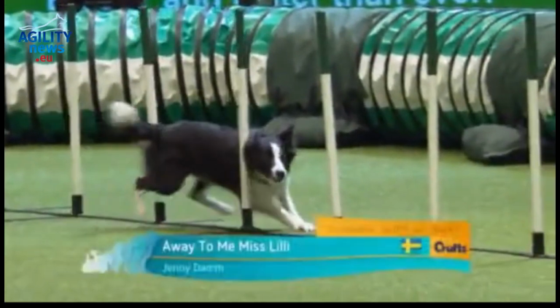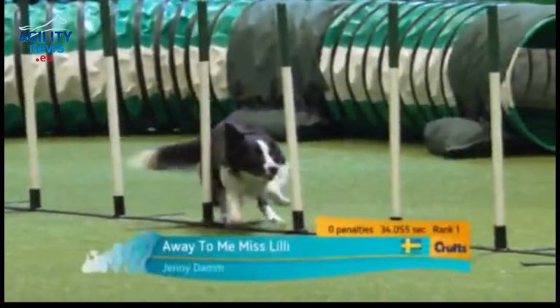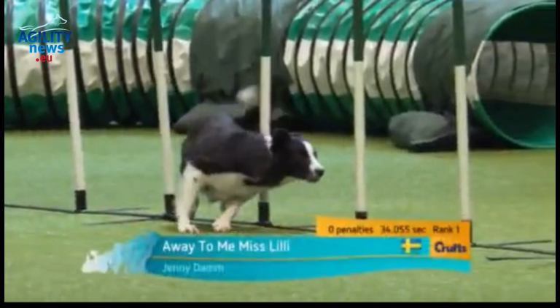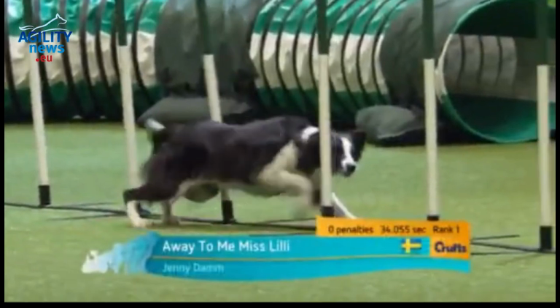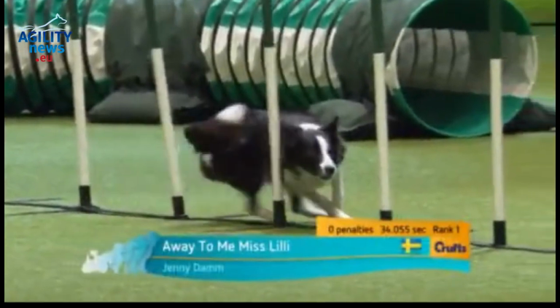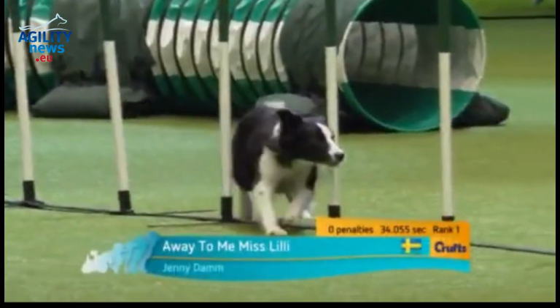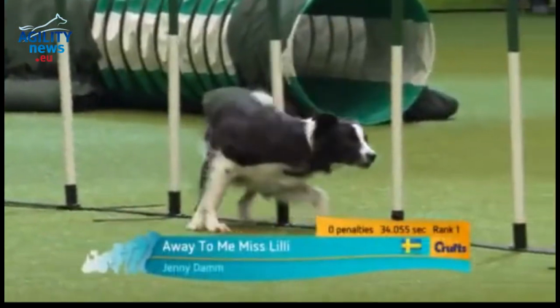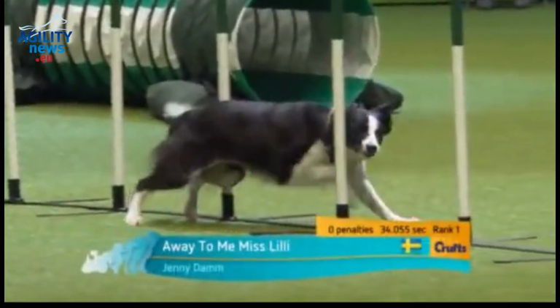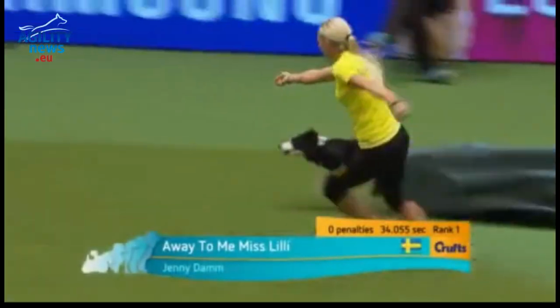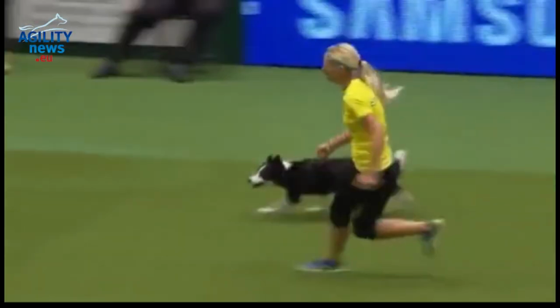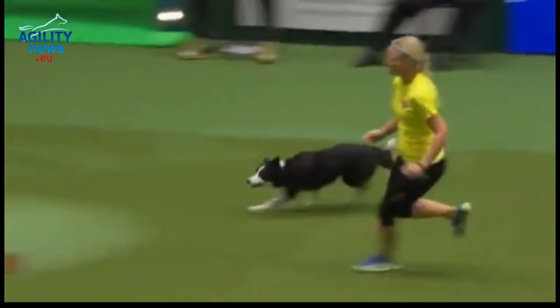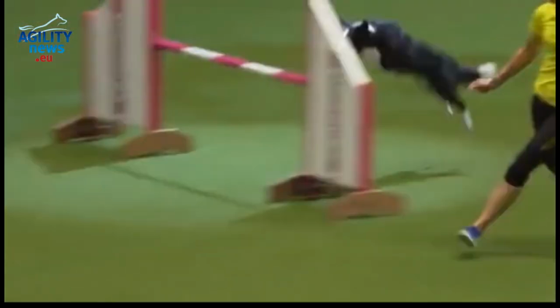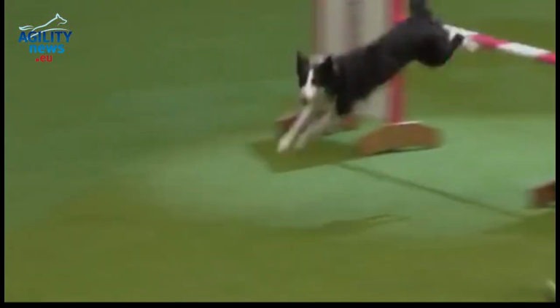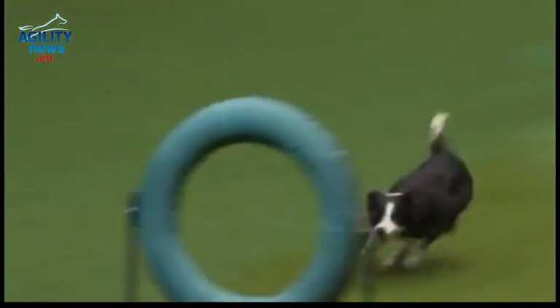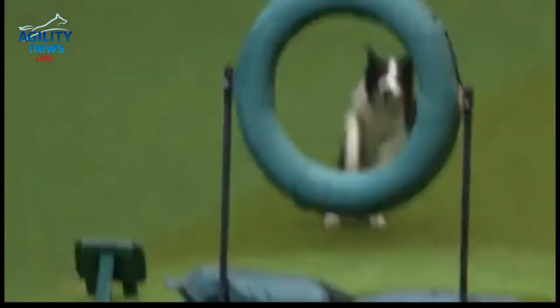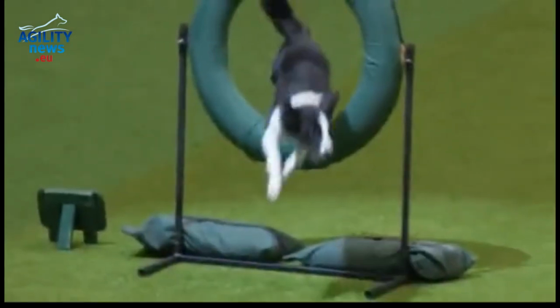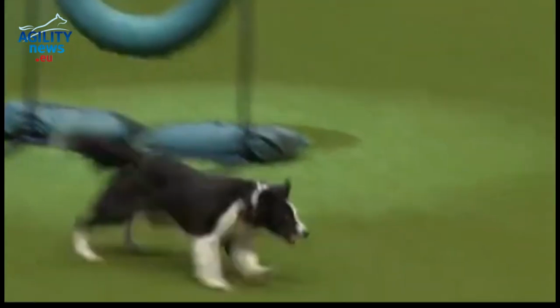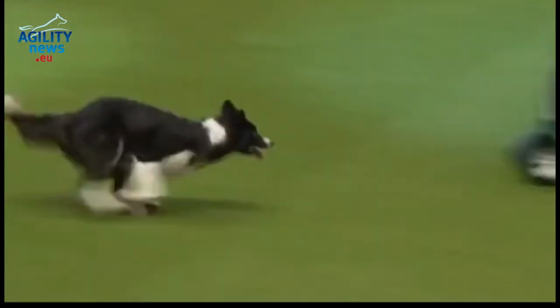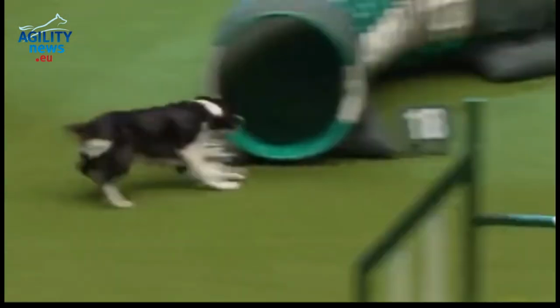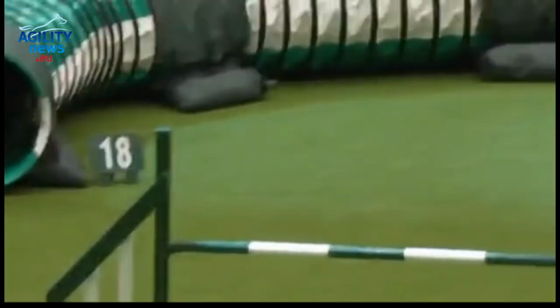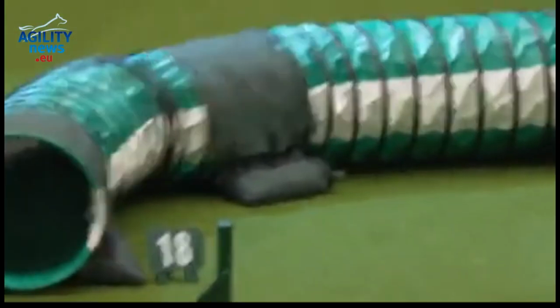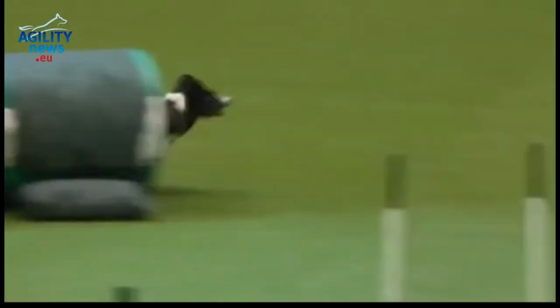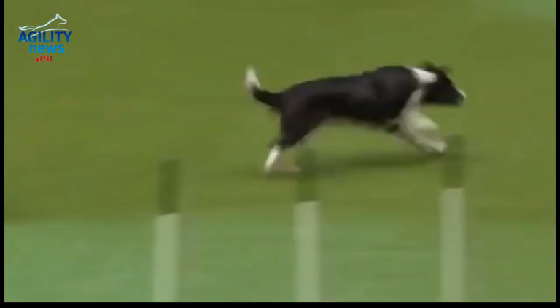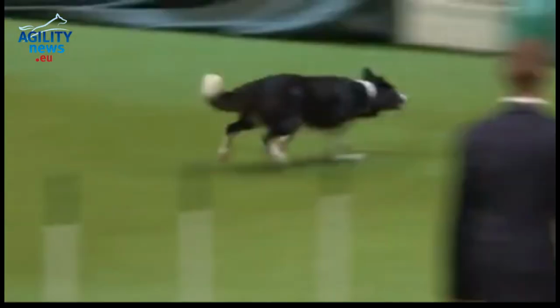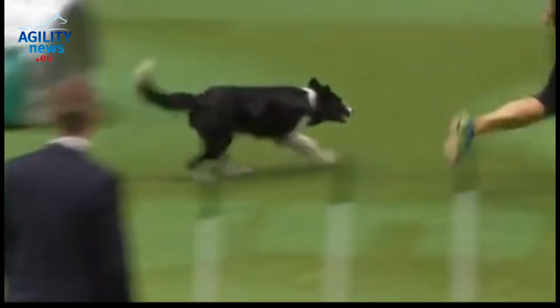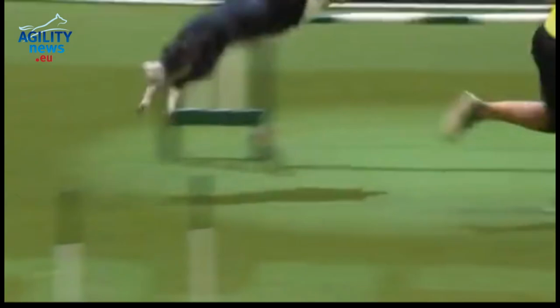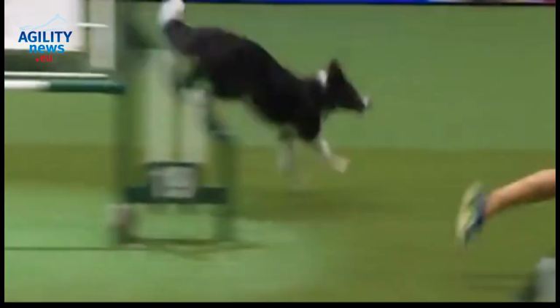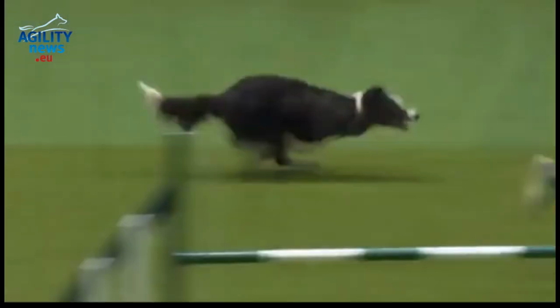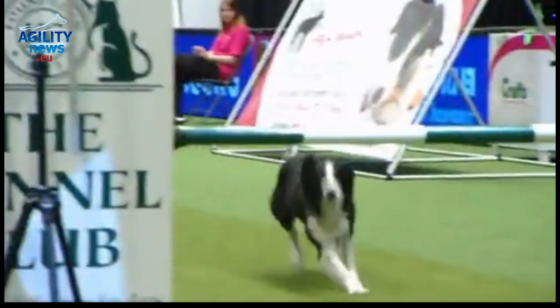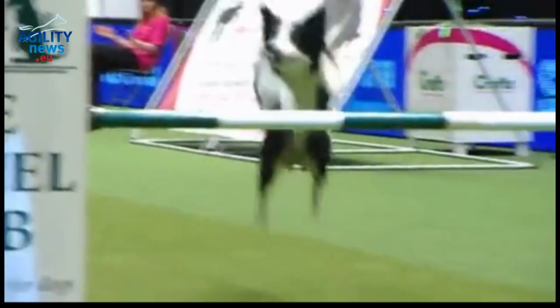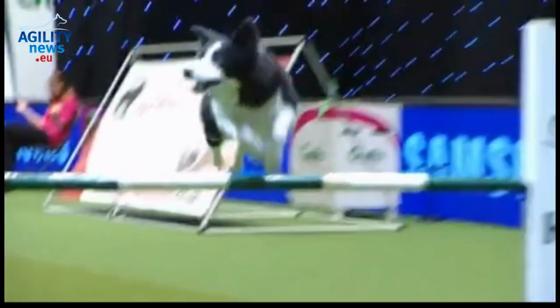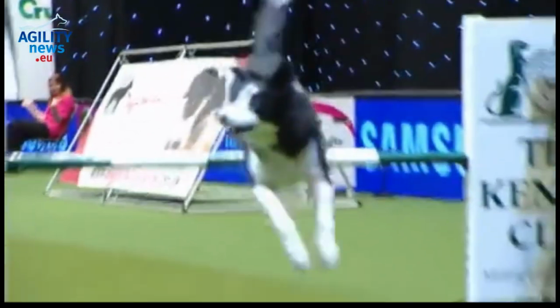Absolutely fantastic run there by Jenny and the dog. Superb run. Beautifully handled. Big thank you, by the way, to Doggy Solutions for continuing to support us here with this event, the International Agility. It is well received by us all here. It's a super competition.